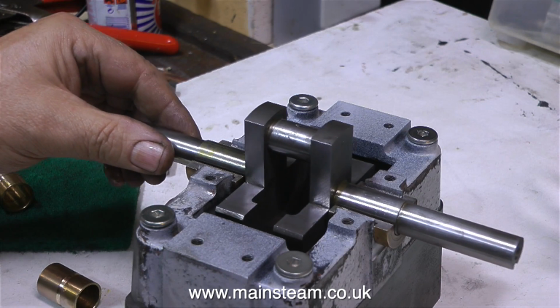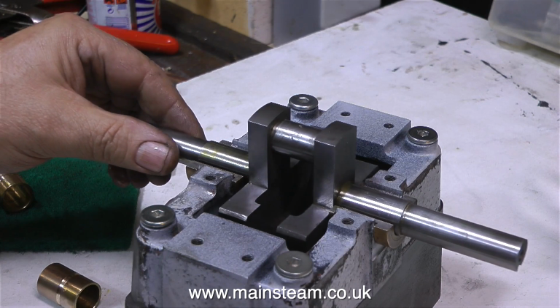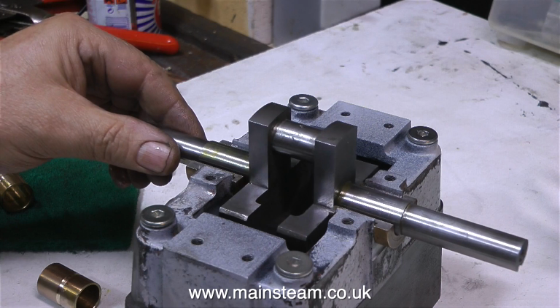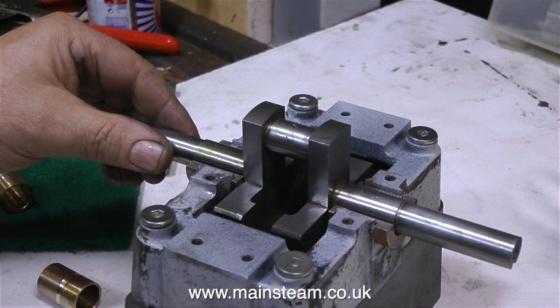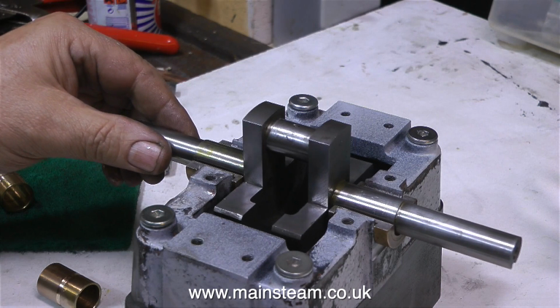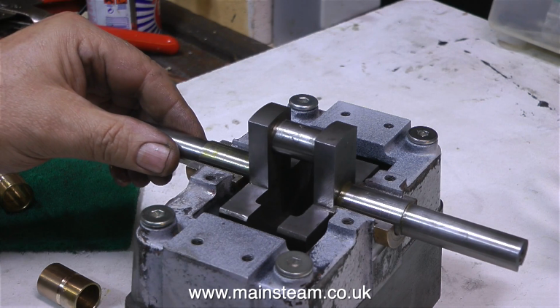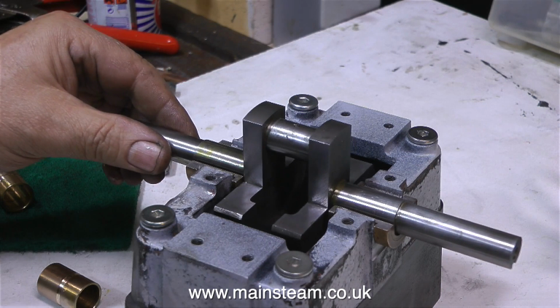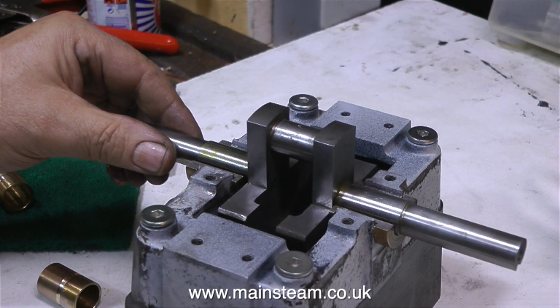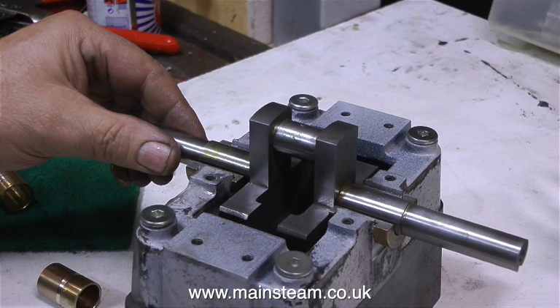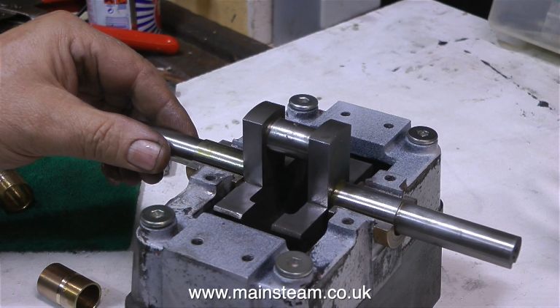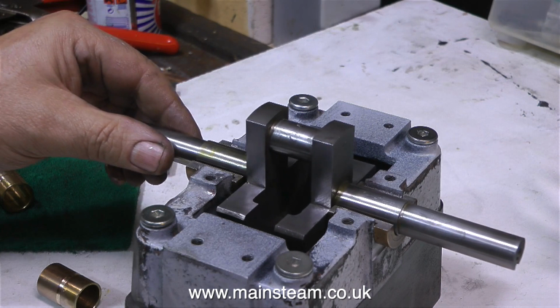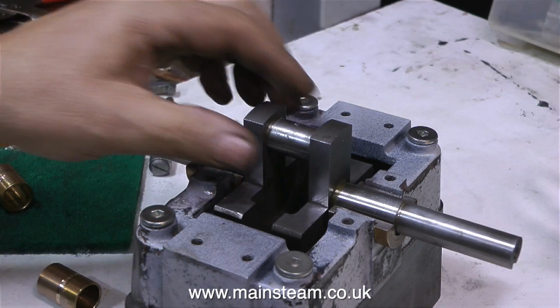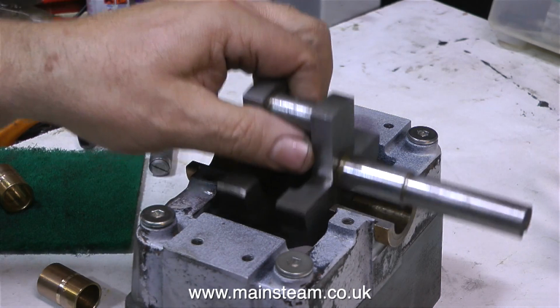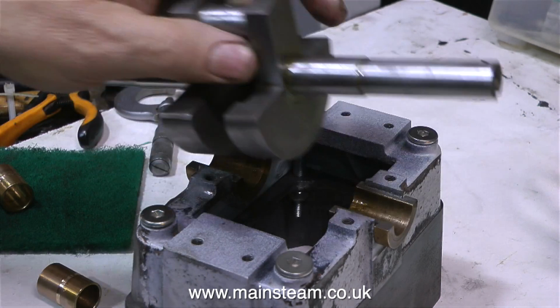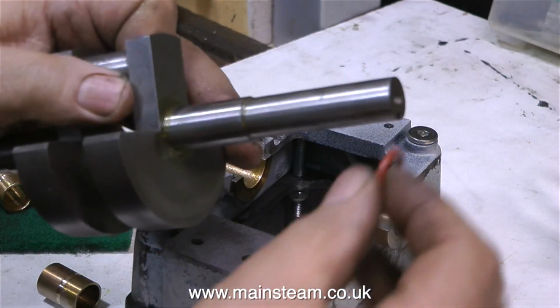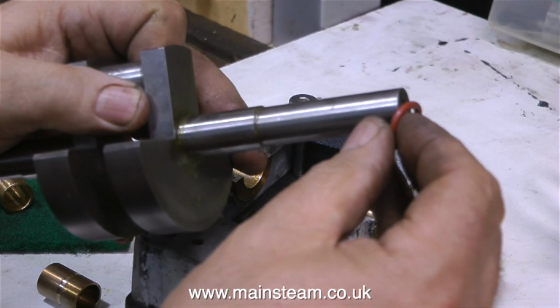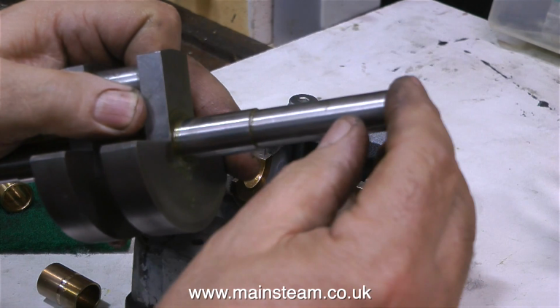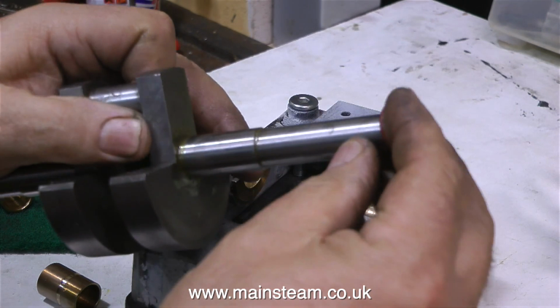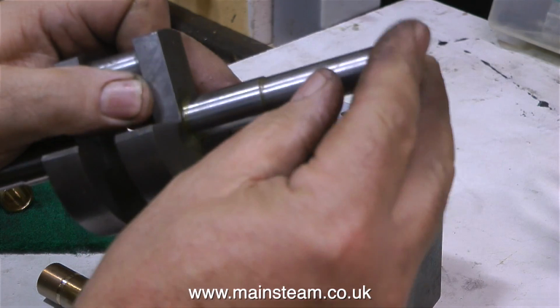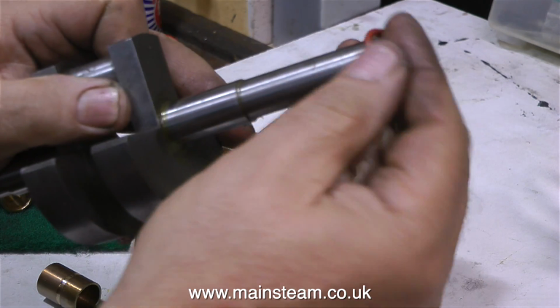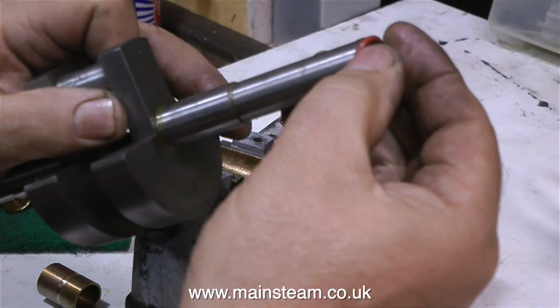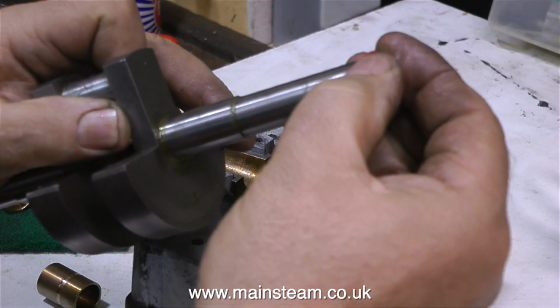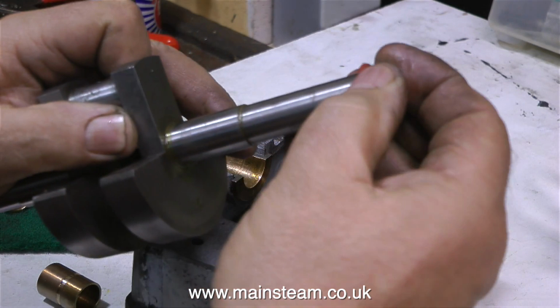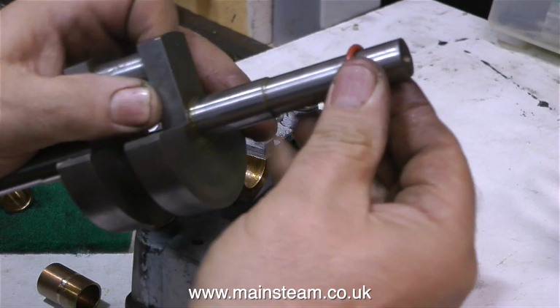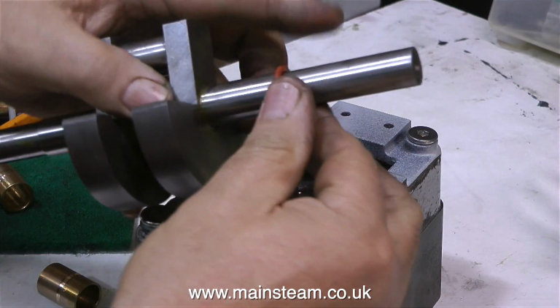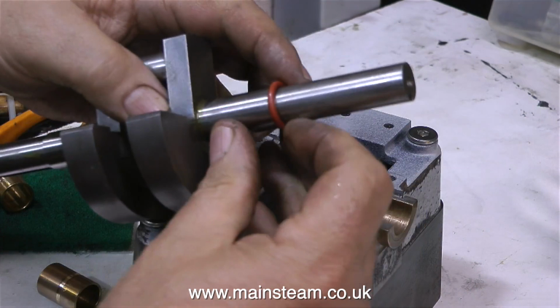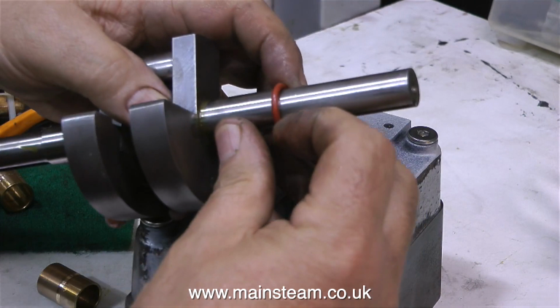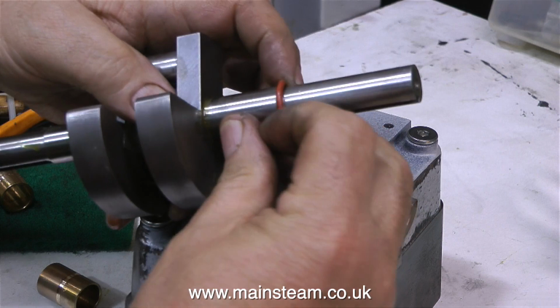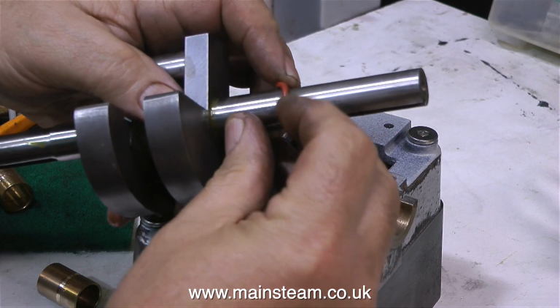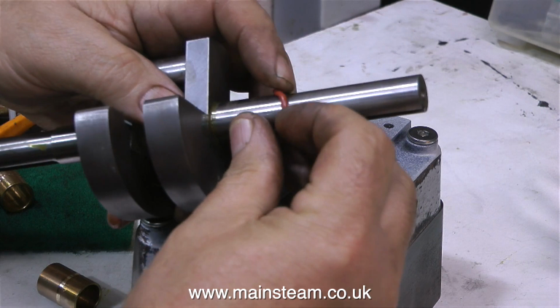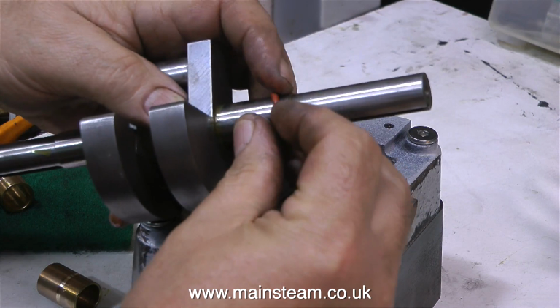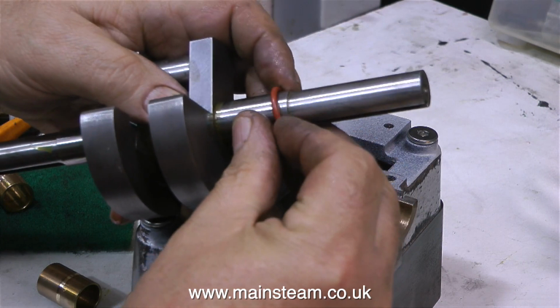Provided the big end brasses are a good fit between the crank webs, there is a quick fix: all you have to do is fit a silicone o-ring or a viton o-ring onto the crankshaft between the crank webs and the bearings.